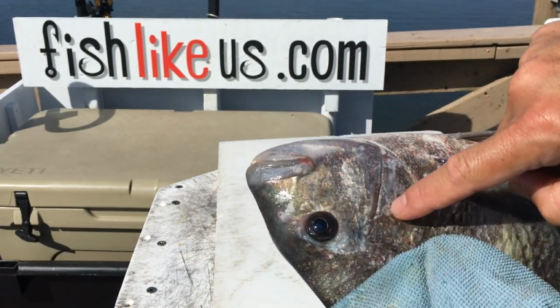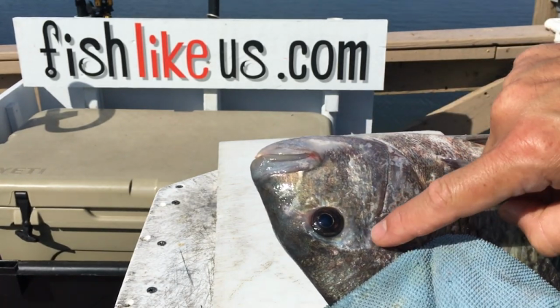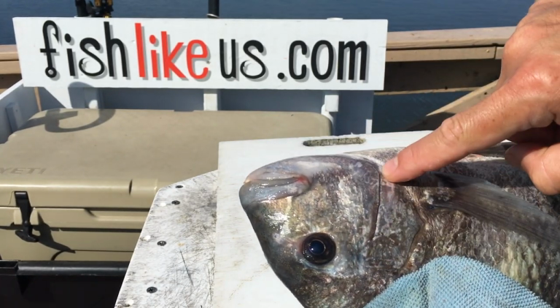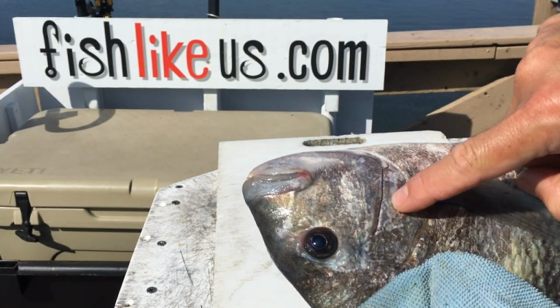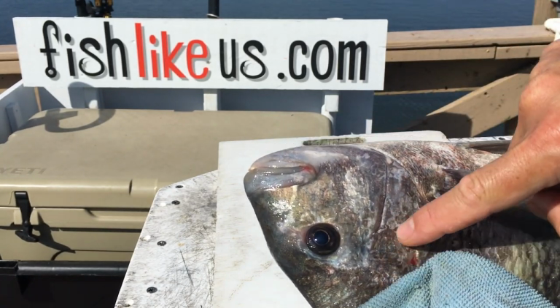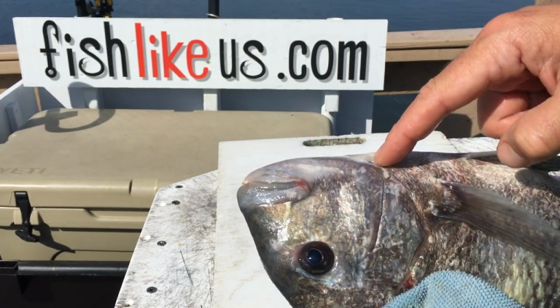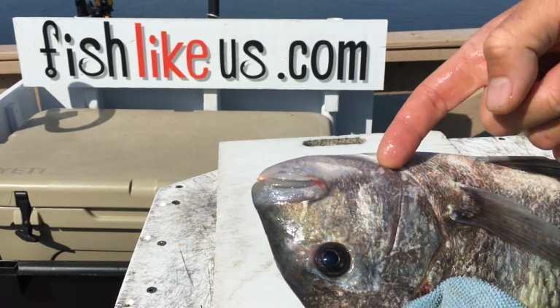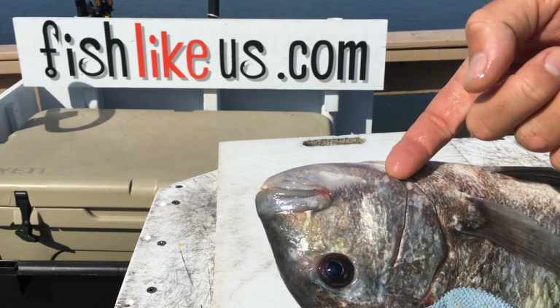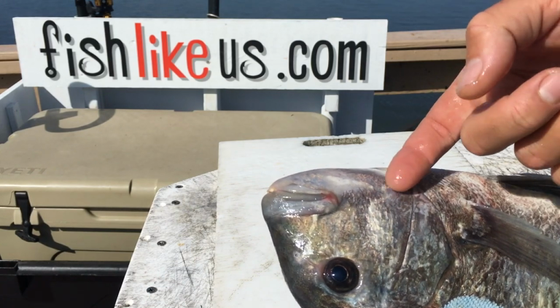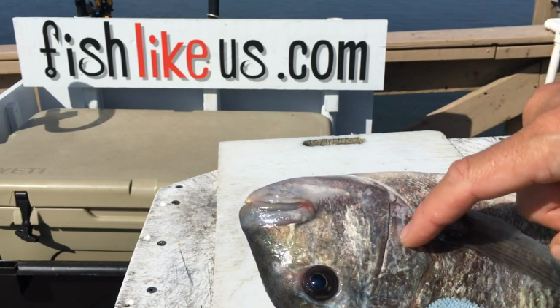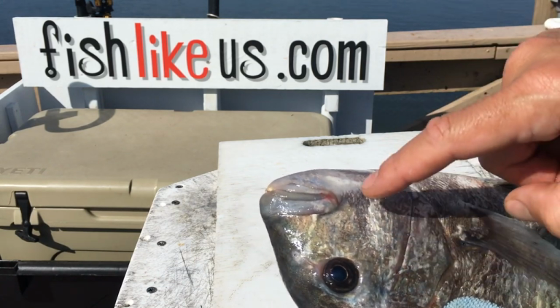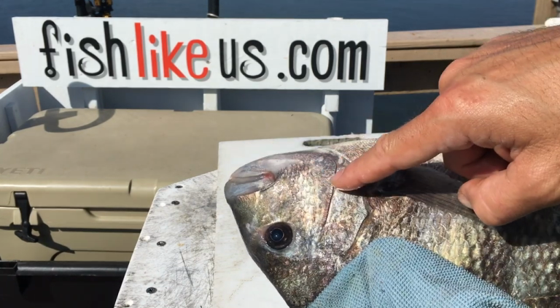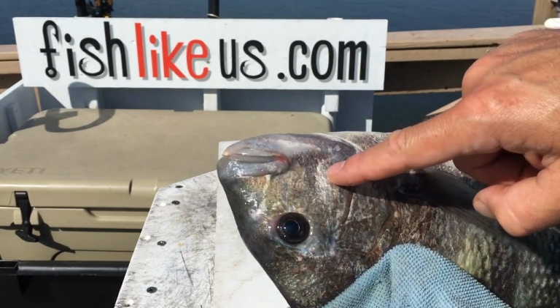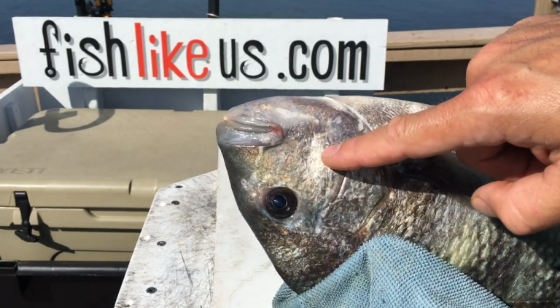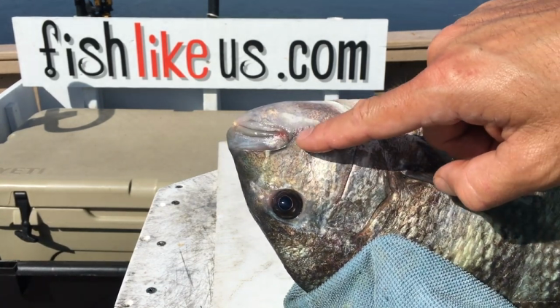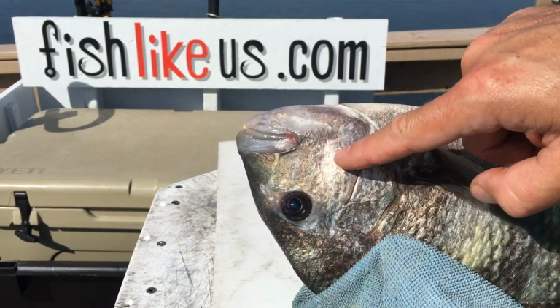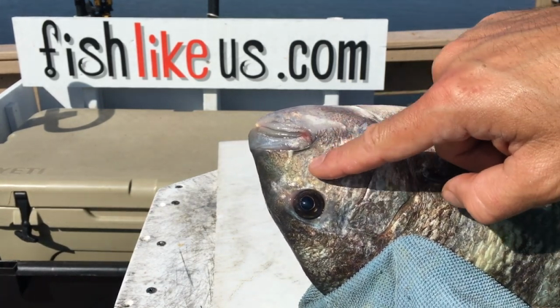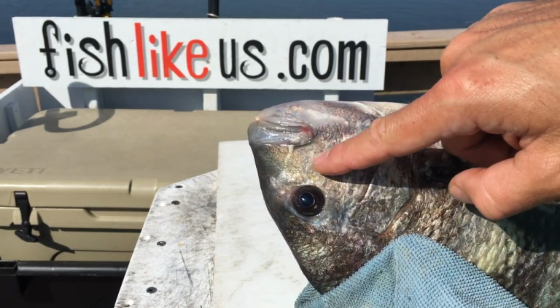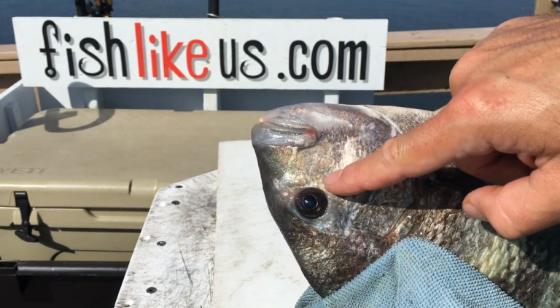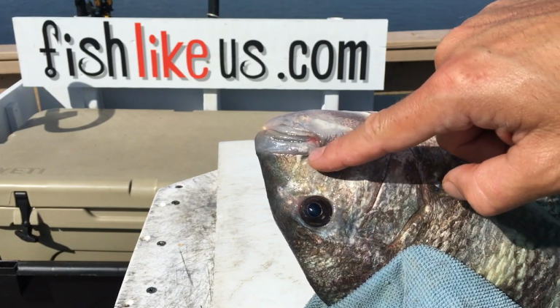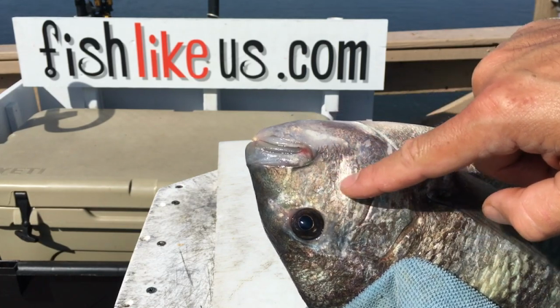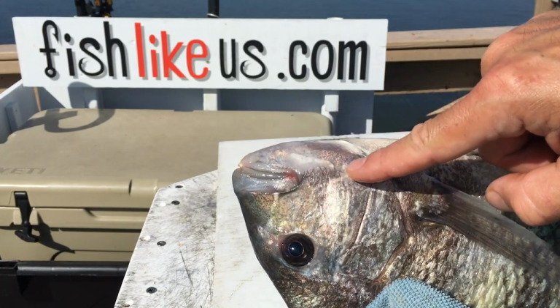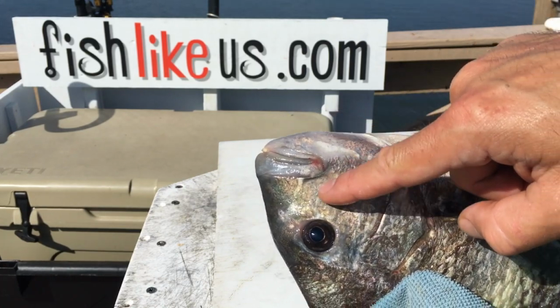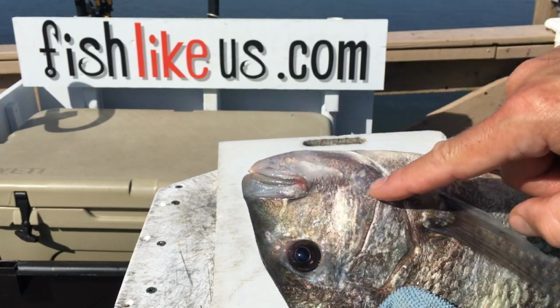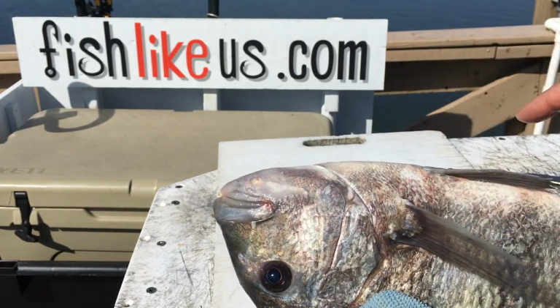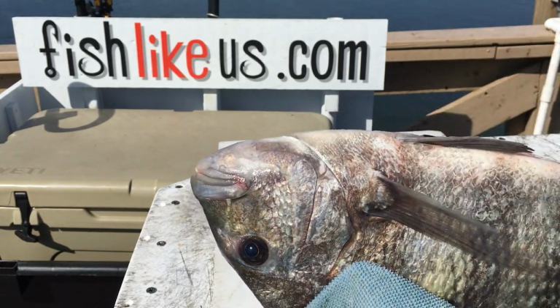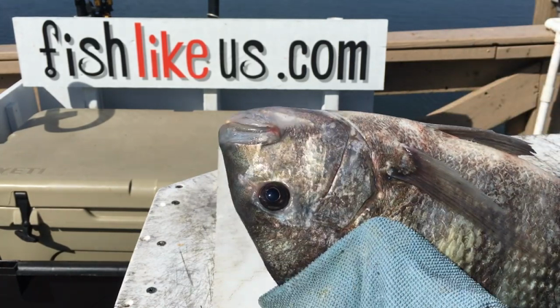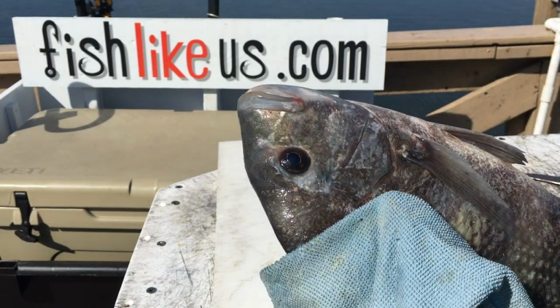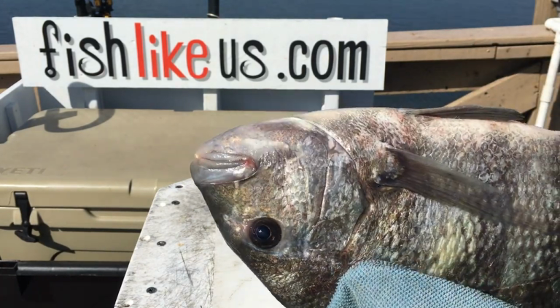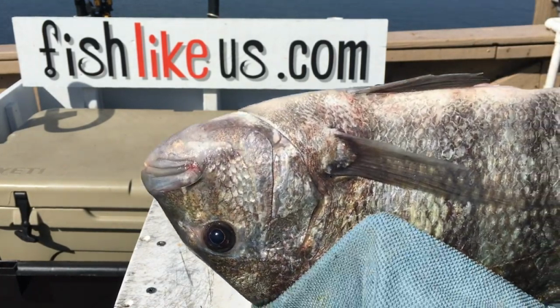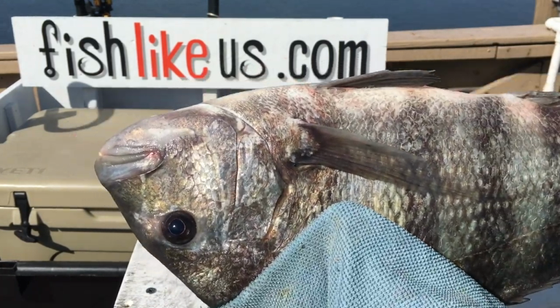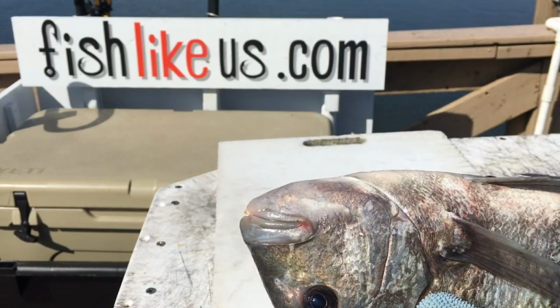See these things coming out right behind the big gill plate — he's got that beautiful cheek. Sheepshead have a cheek muscle right there and it's delicious, like grouper cheeks but sheepshead cheeks.